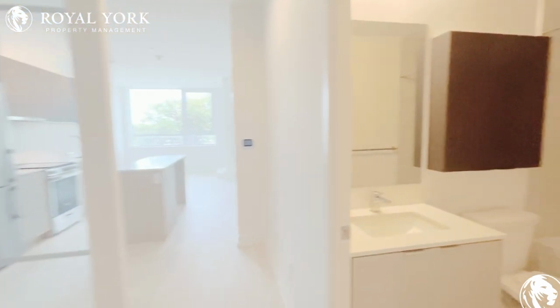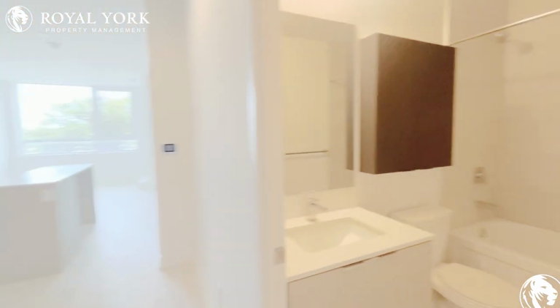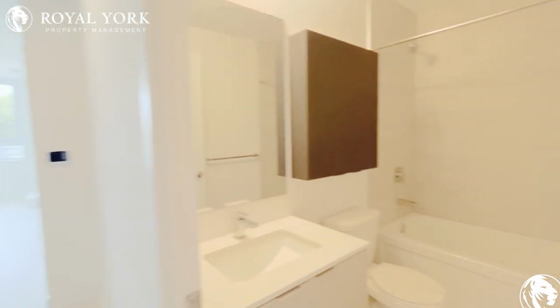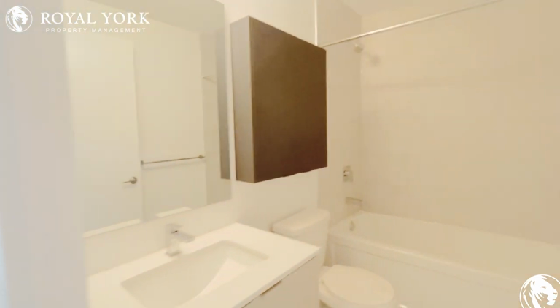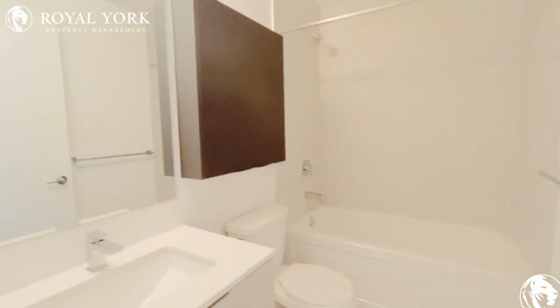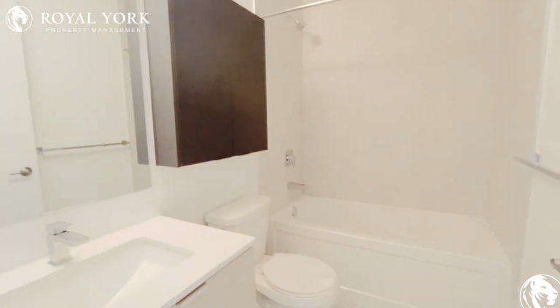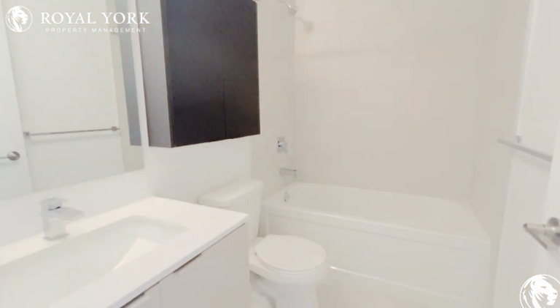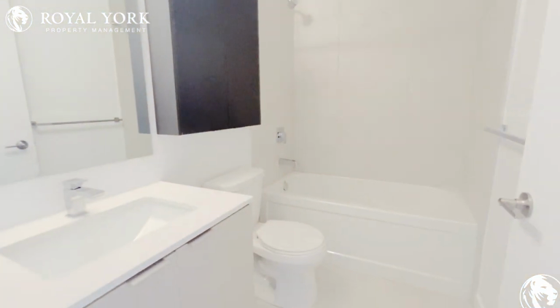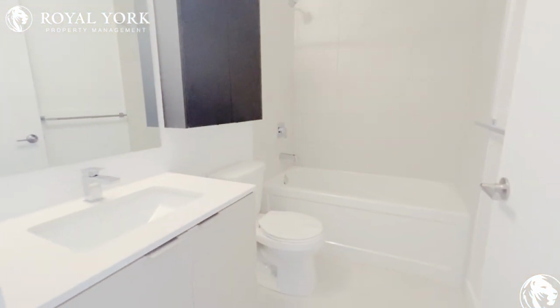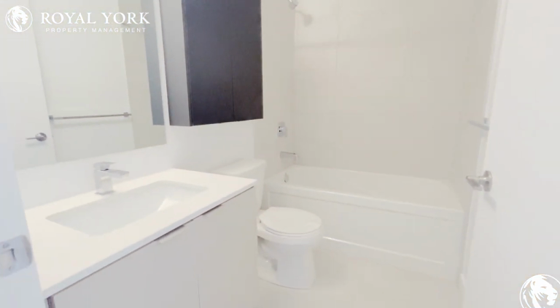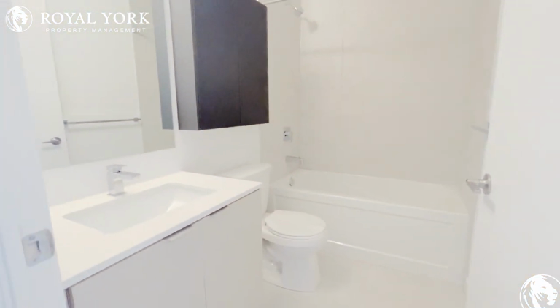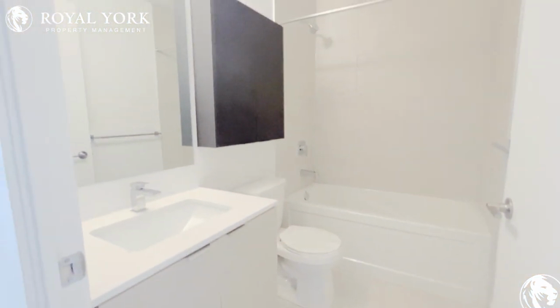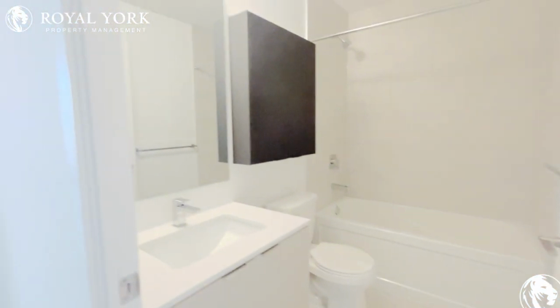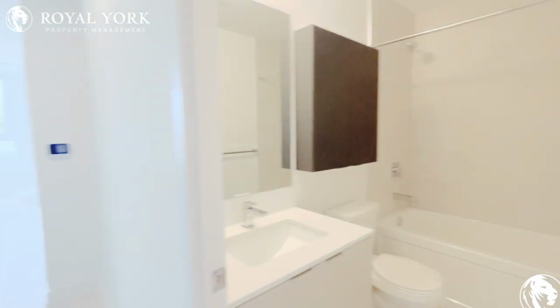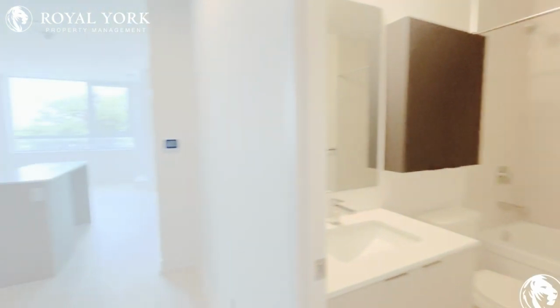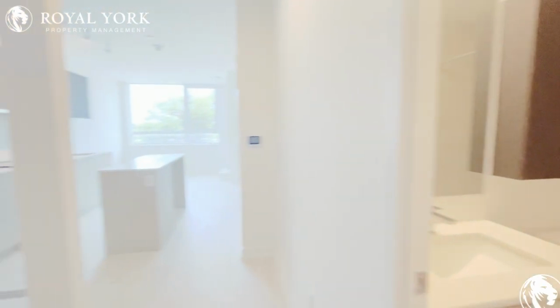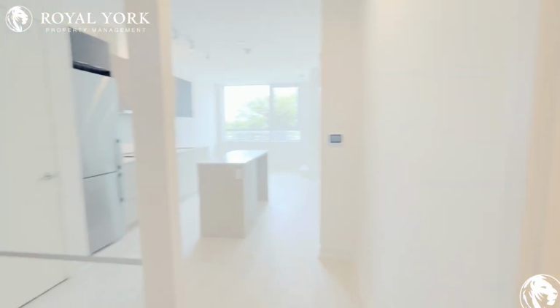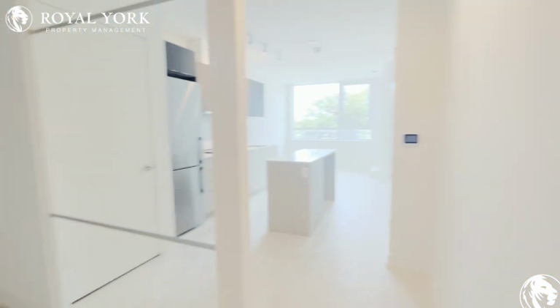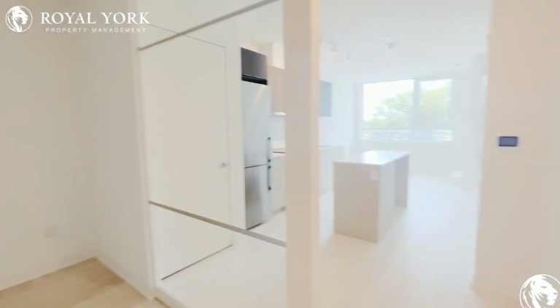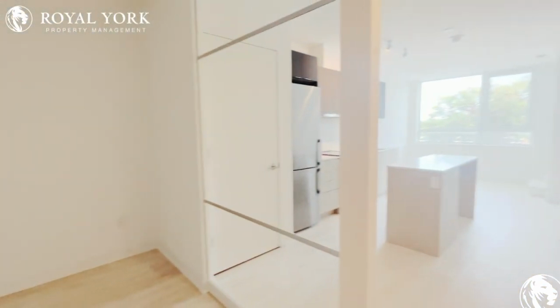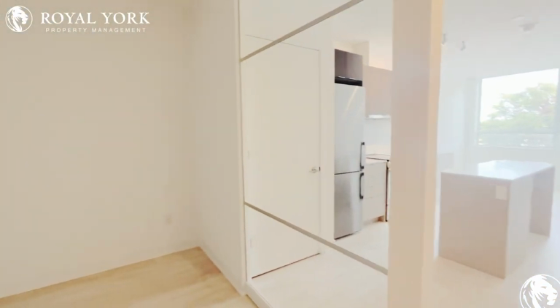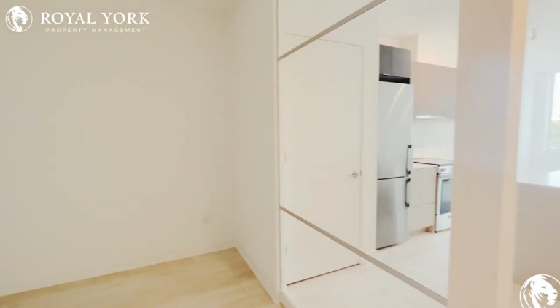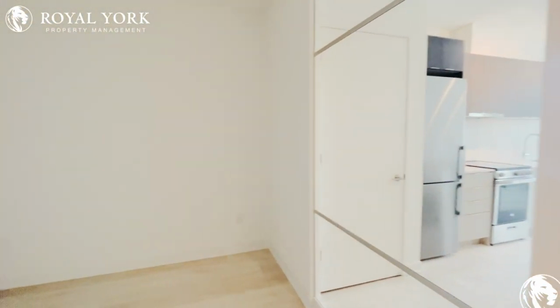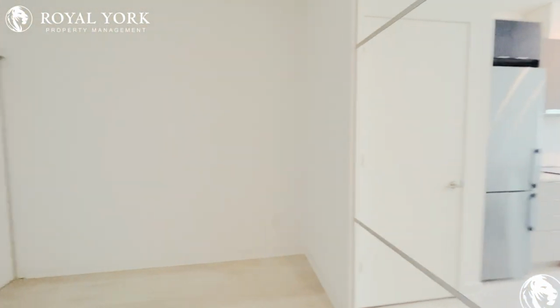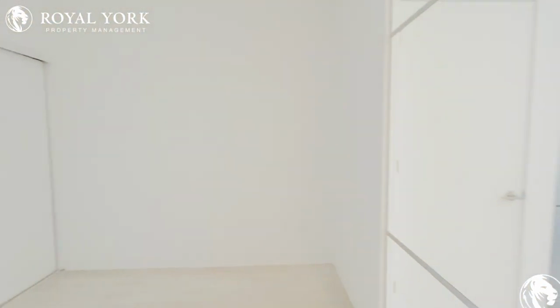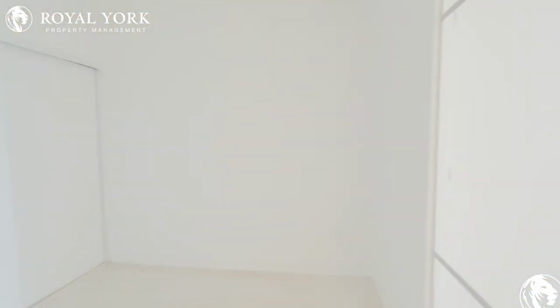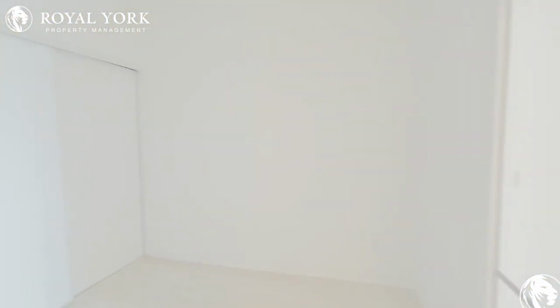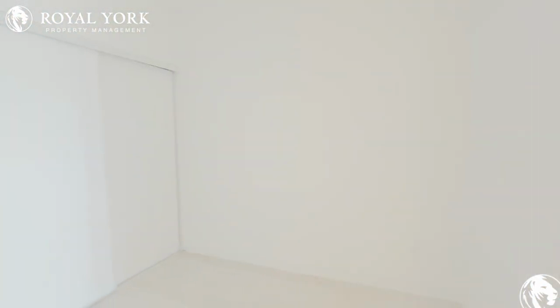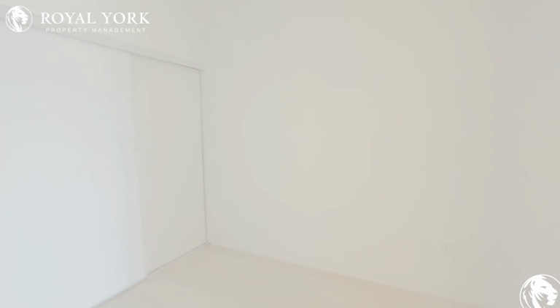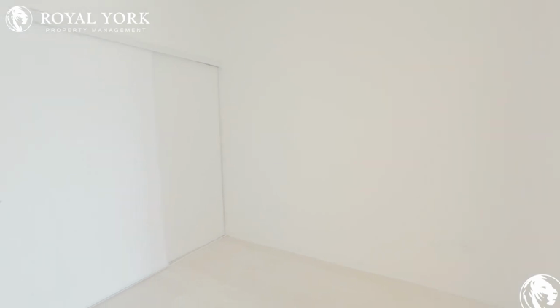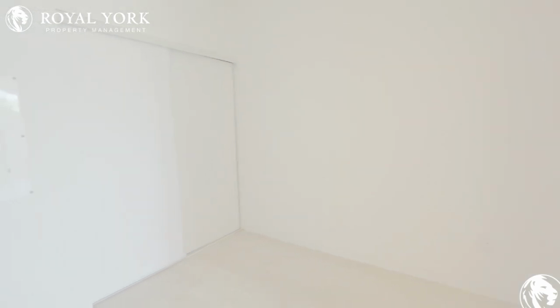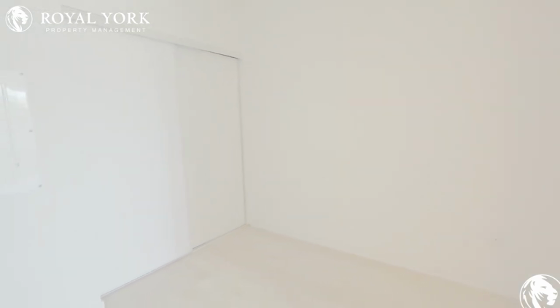This is the first bathroom. Over here there is the first bedroom.